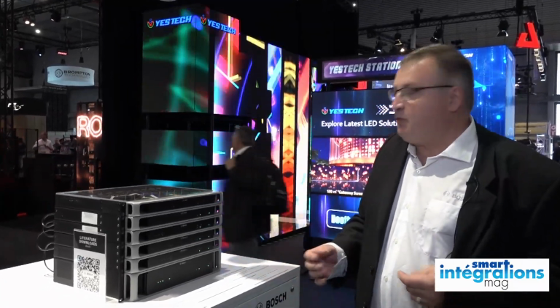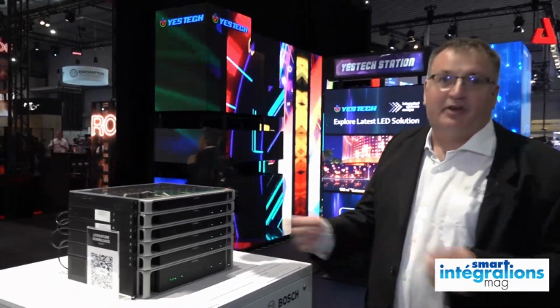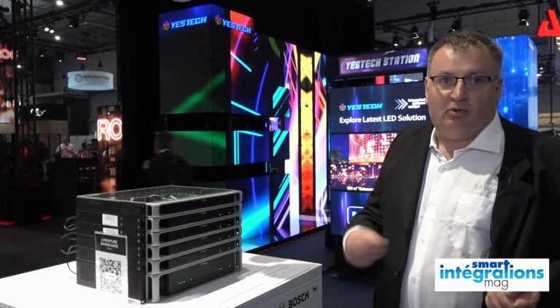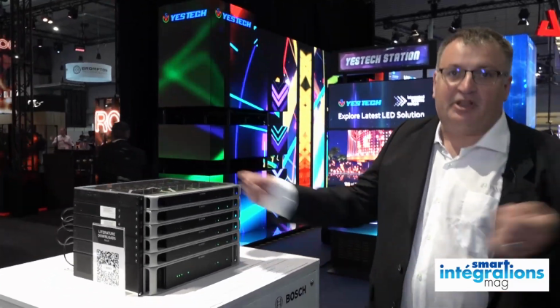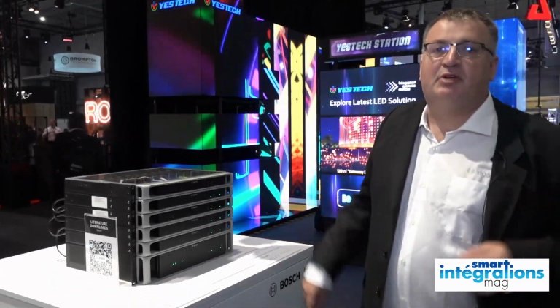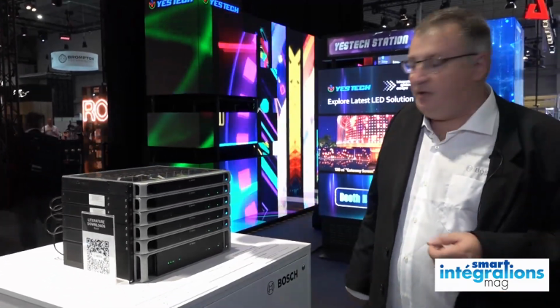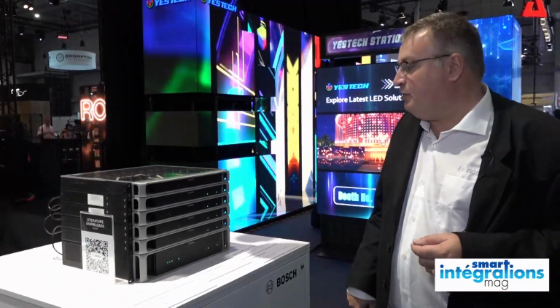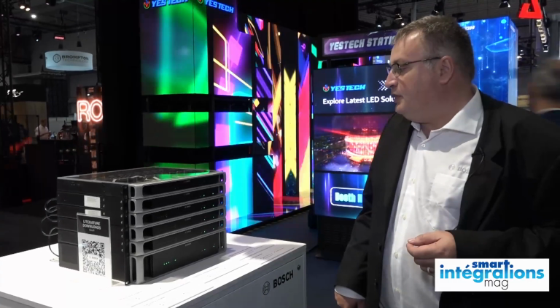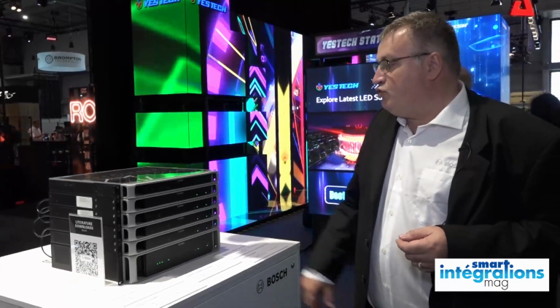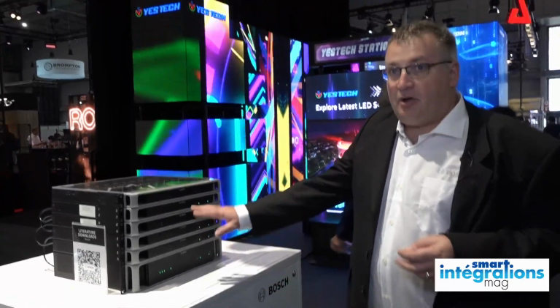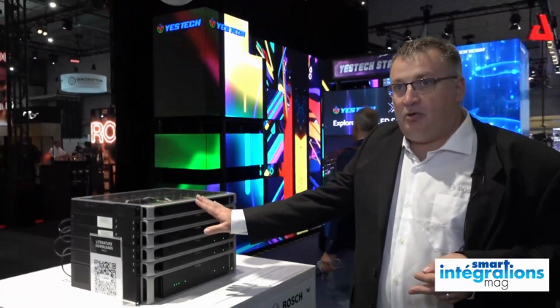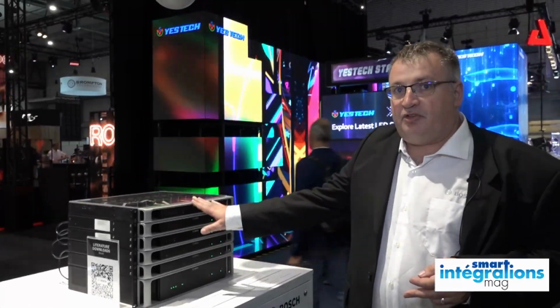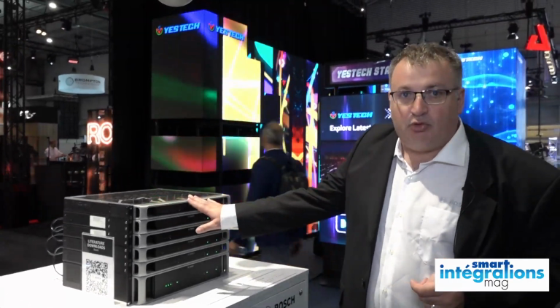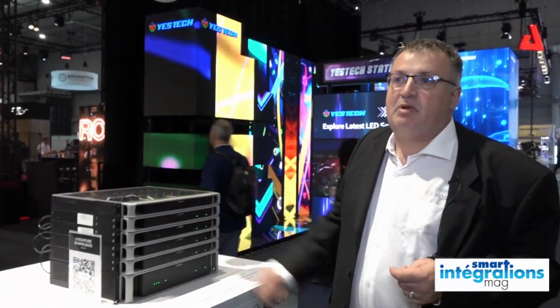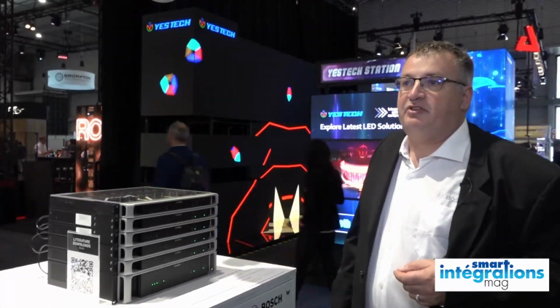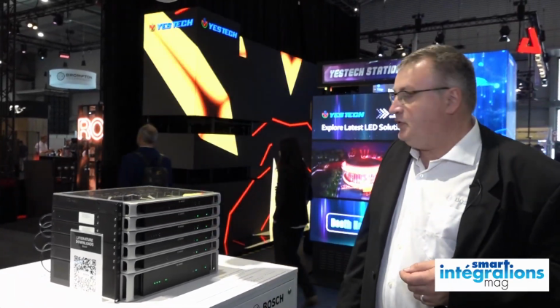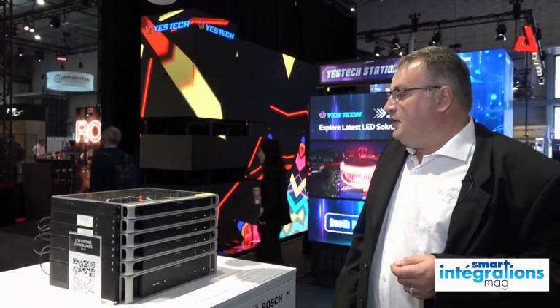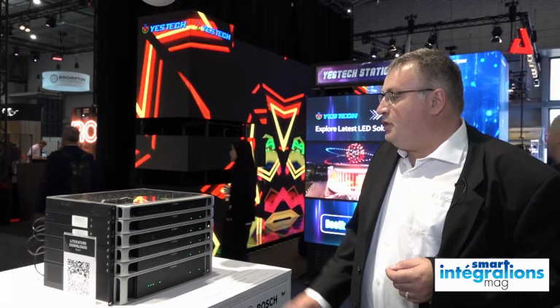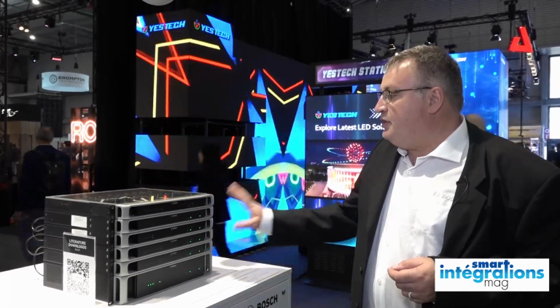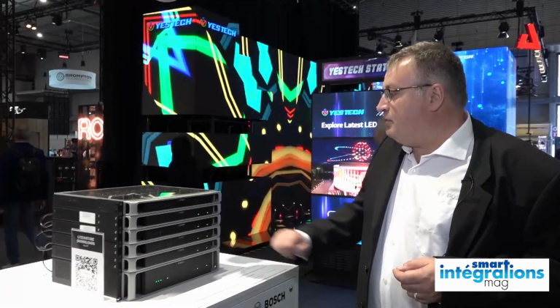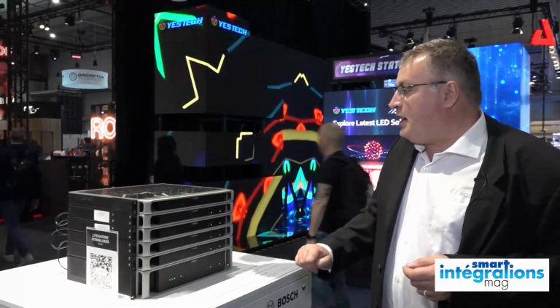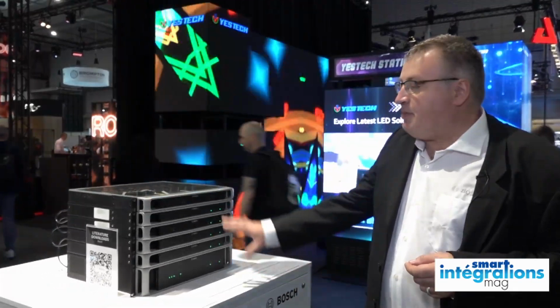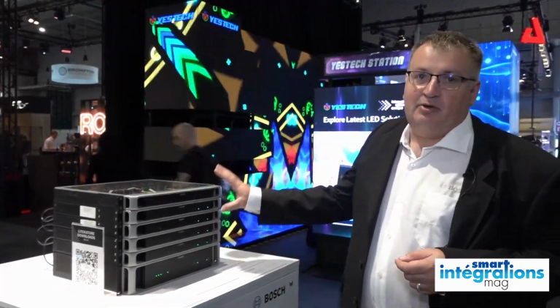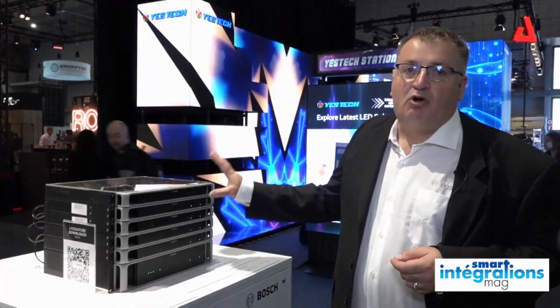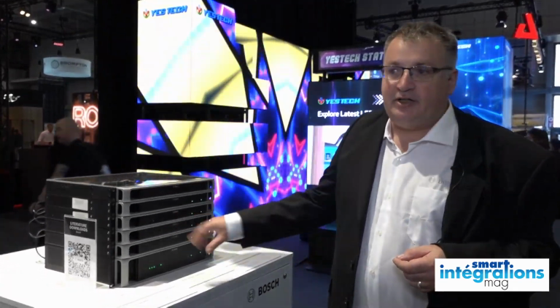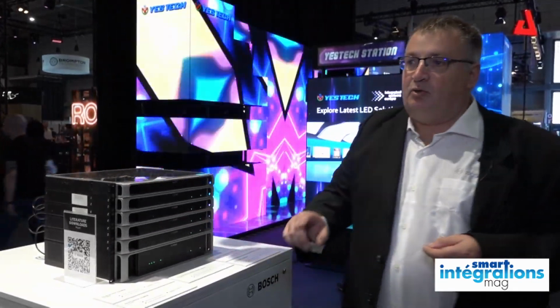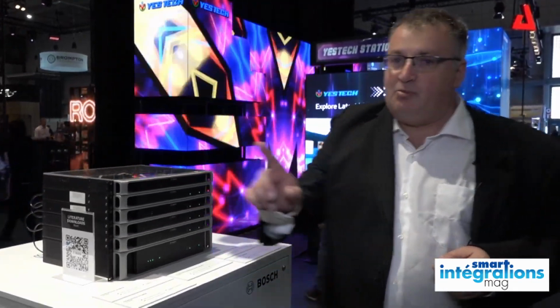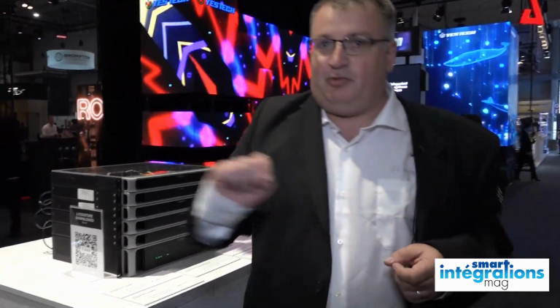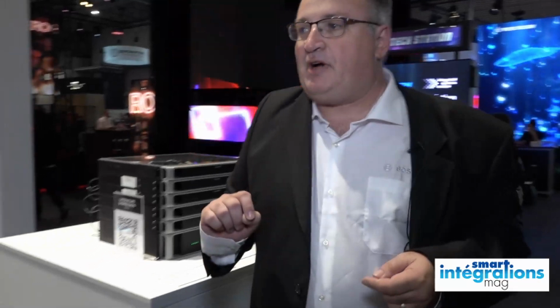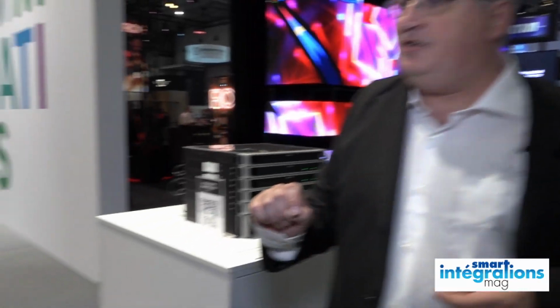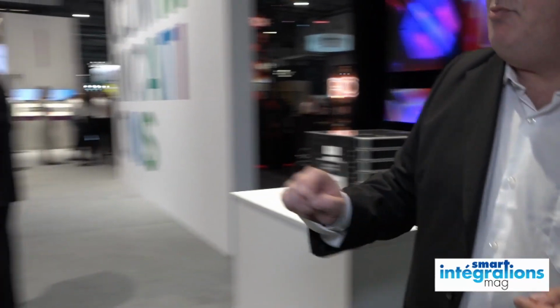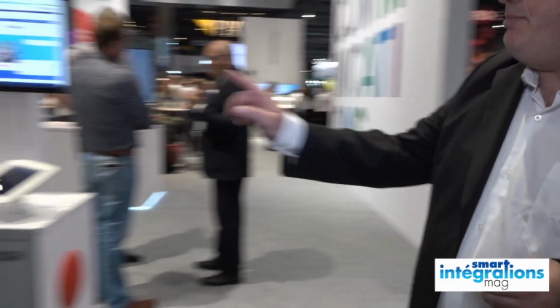C'est très flexible, on peut déporter du matériel à distance, jusqu'à 500 zones possibles avec ce système. Et donc on a aussi en parallèle de la partie équipements en rack, on a également les pupitres d'appel.